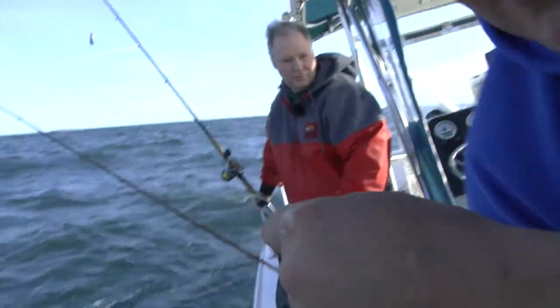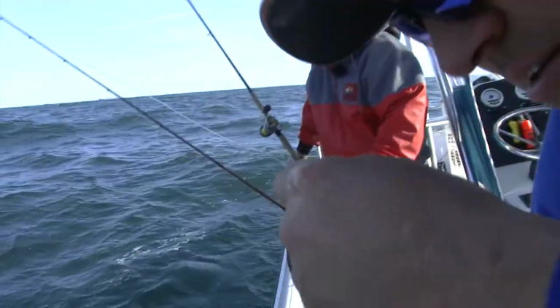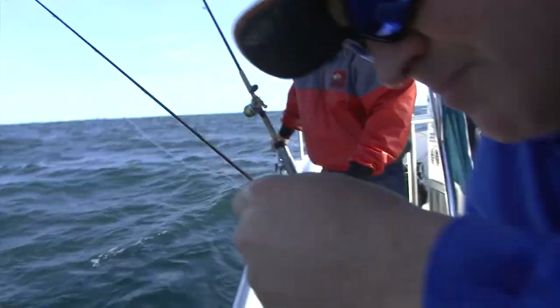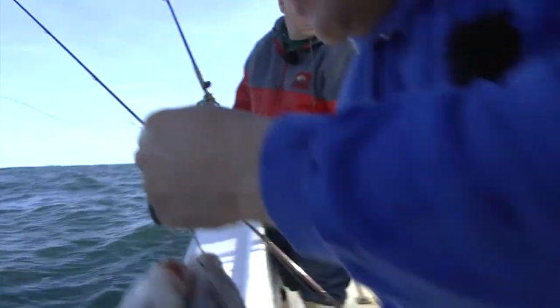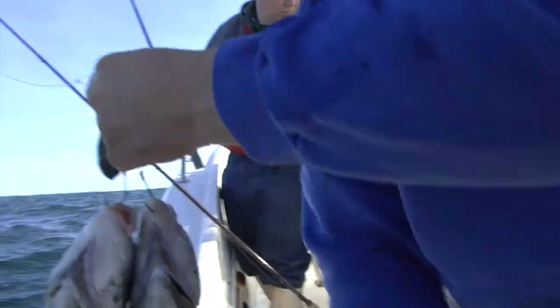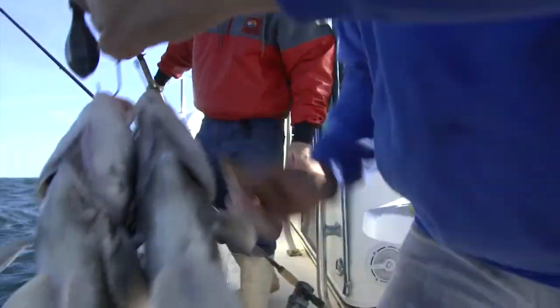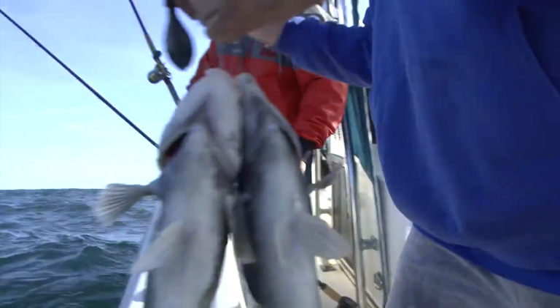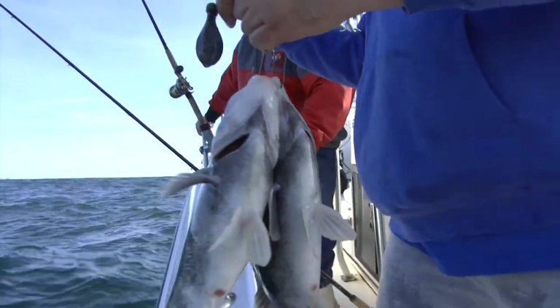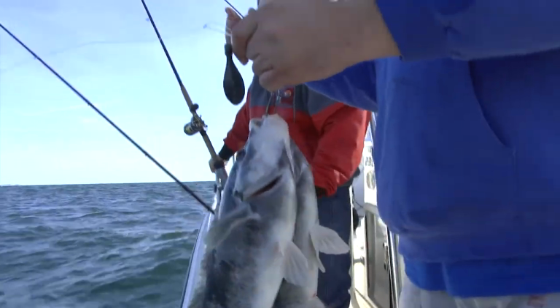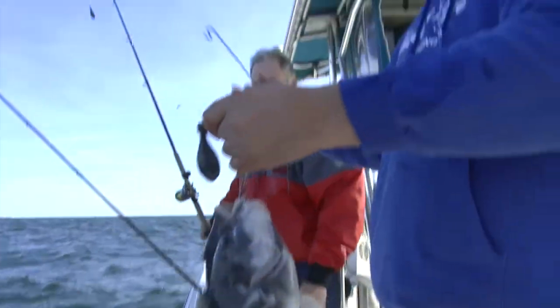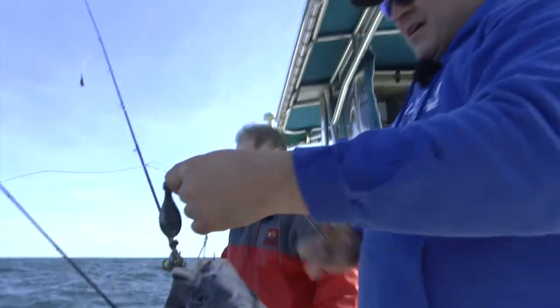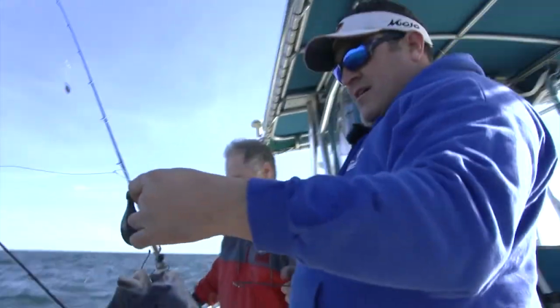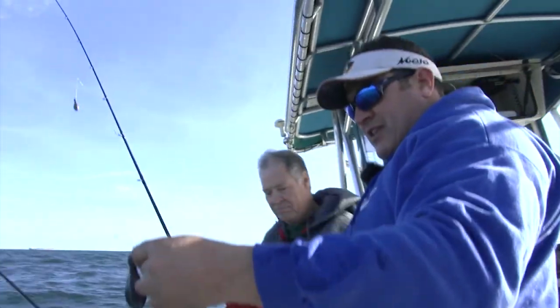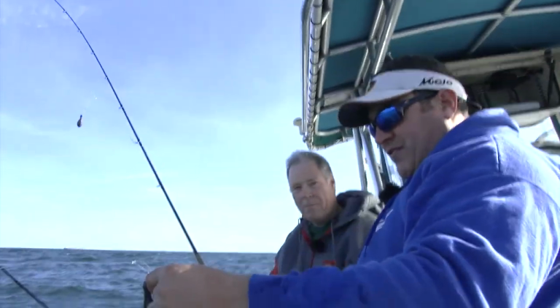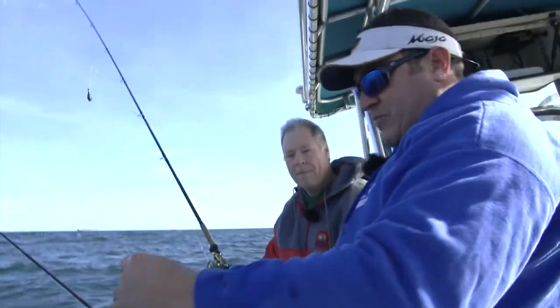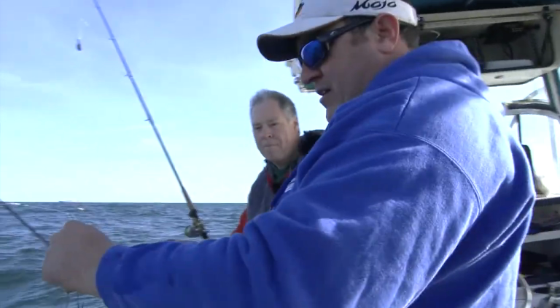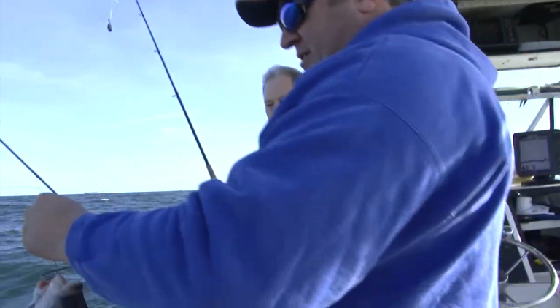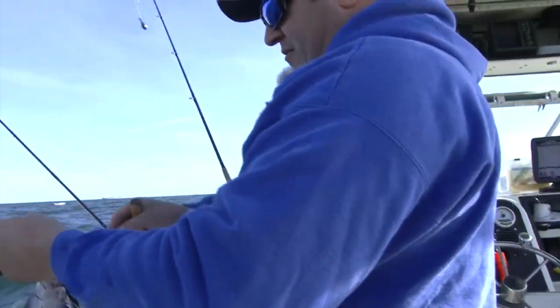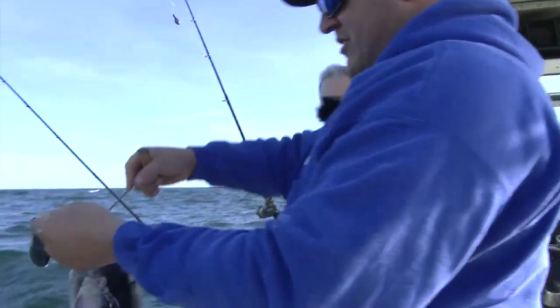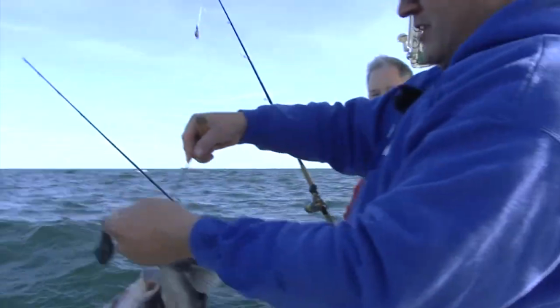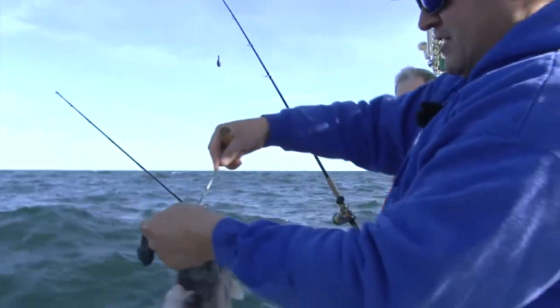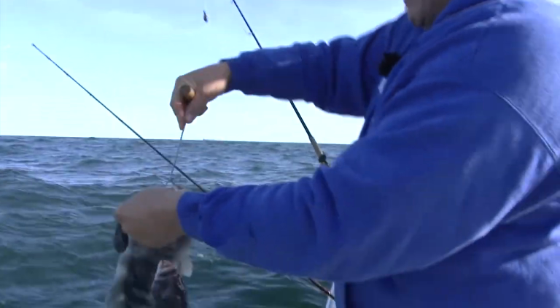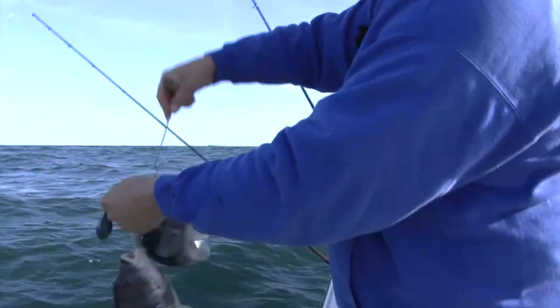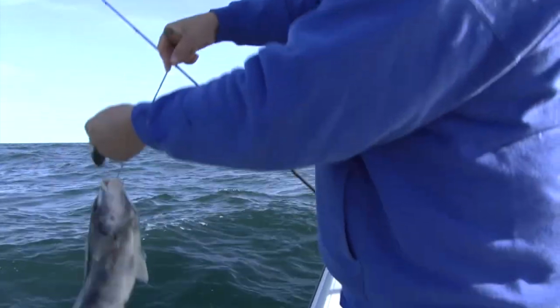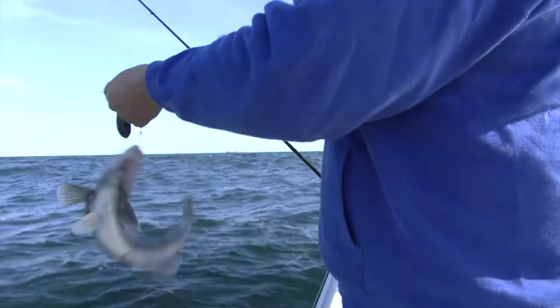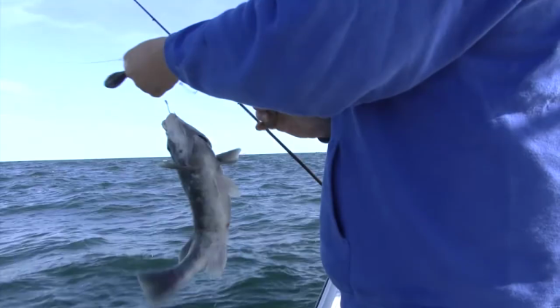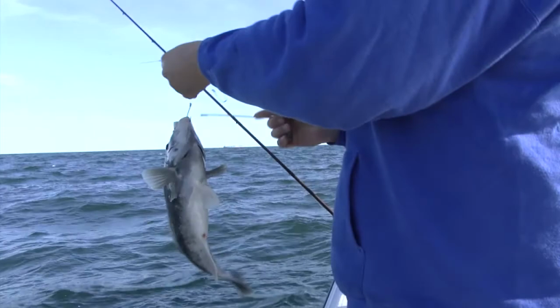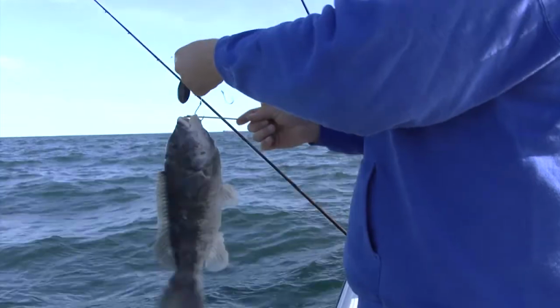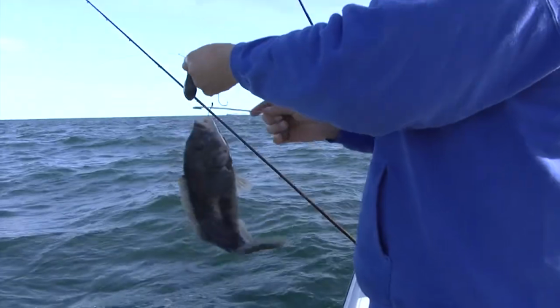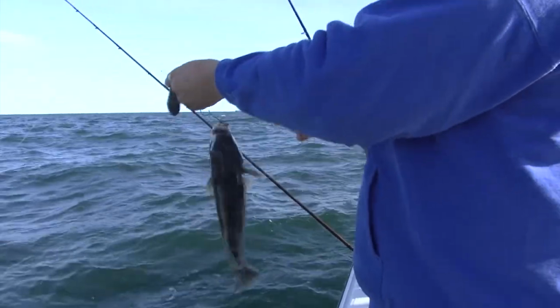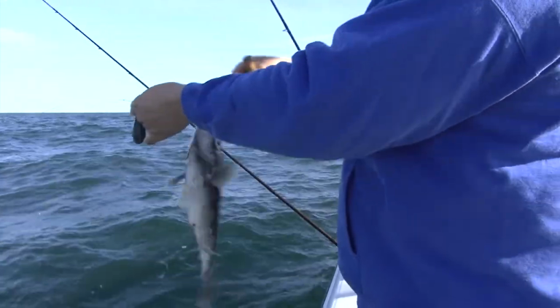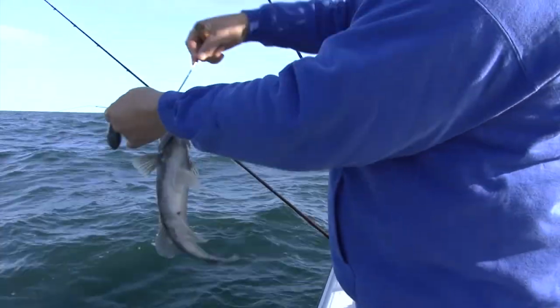This is a must-have tool on the boat — it releases the fish better. You're not really touching their slime, and you never even have to handle the fish at all.